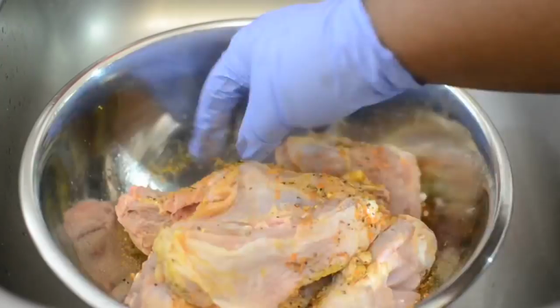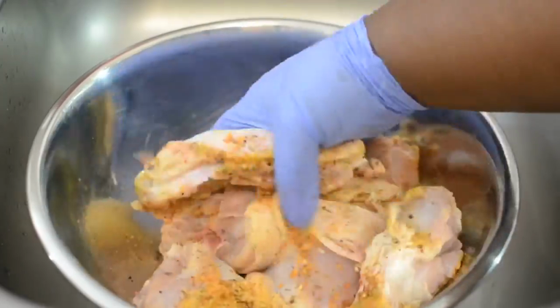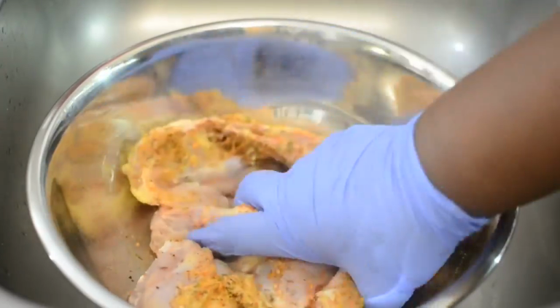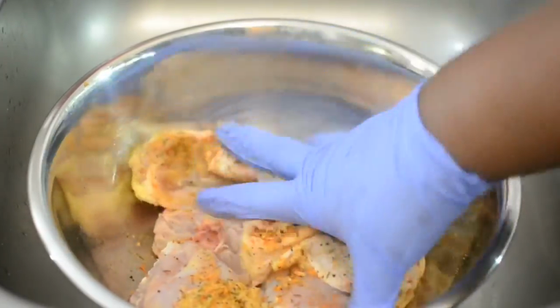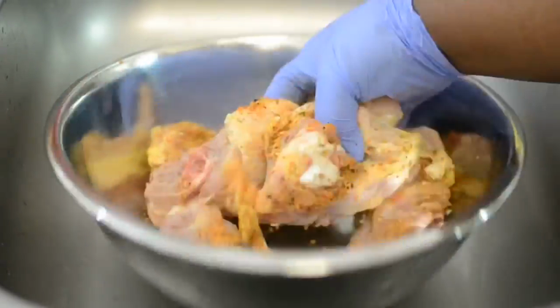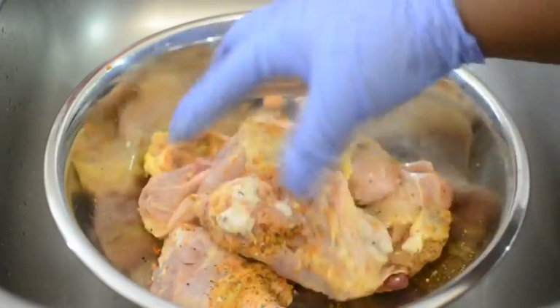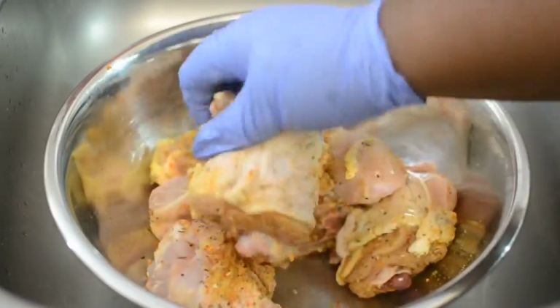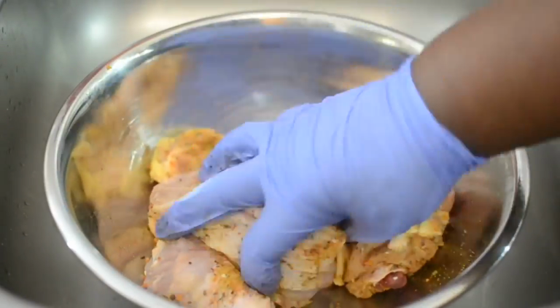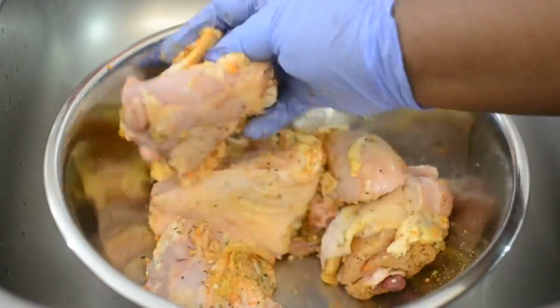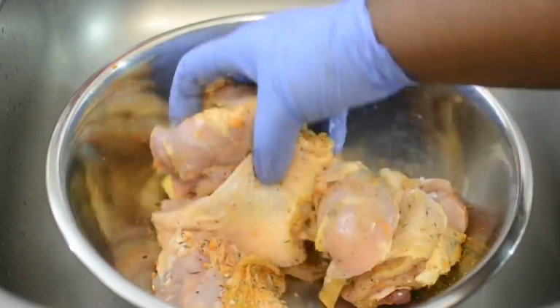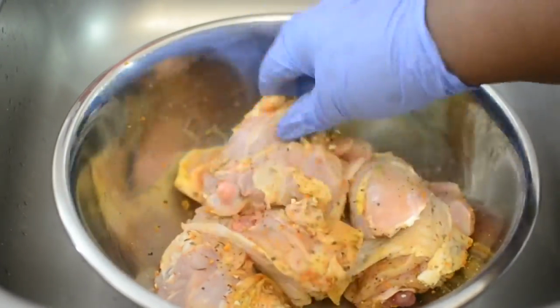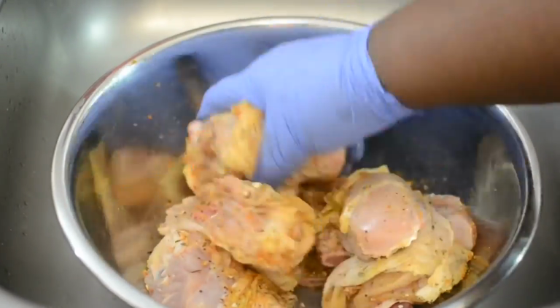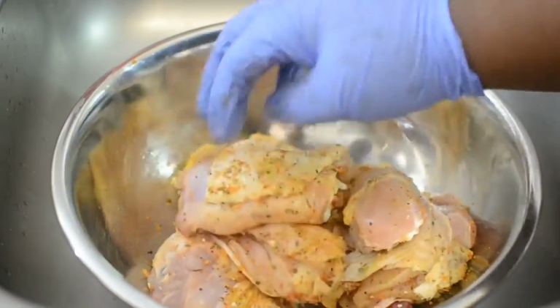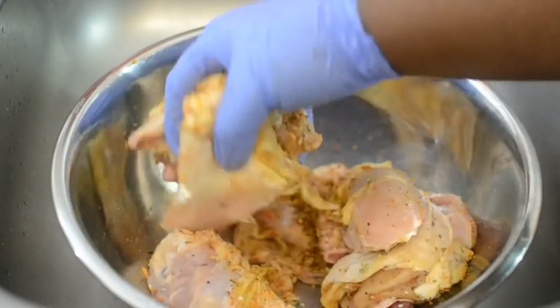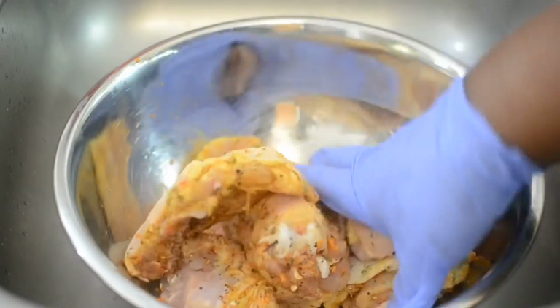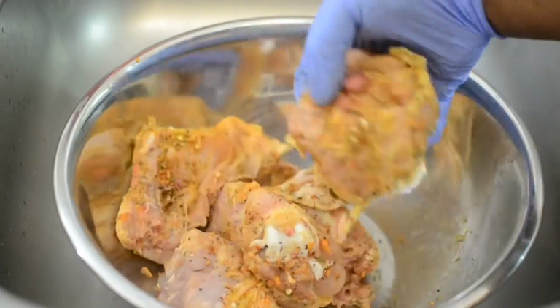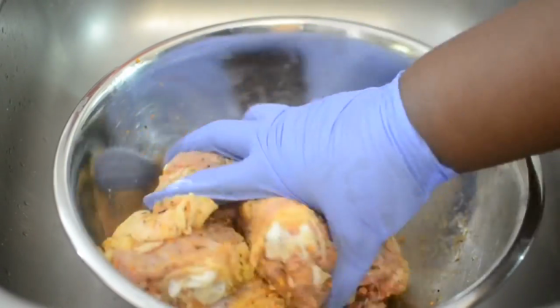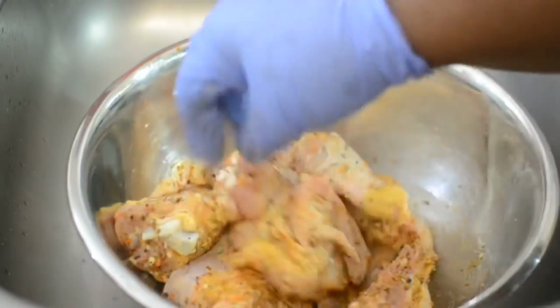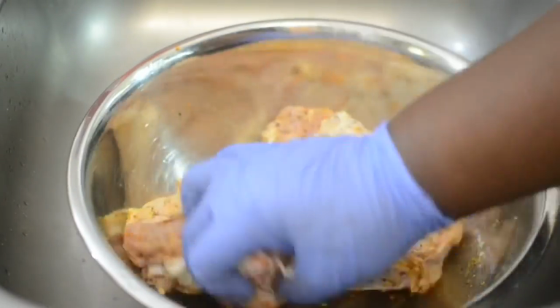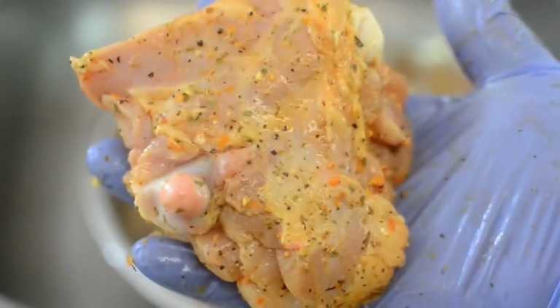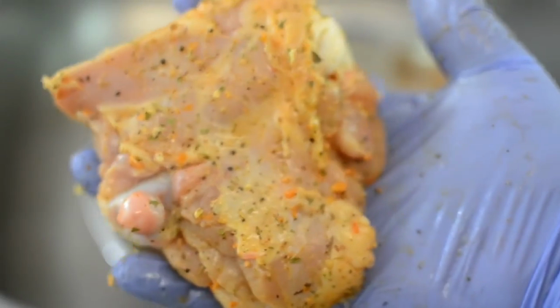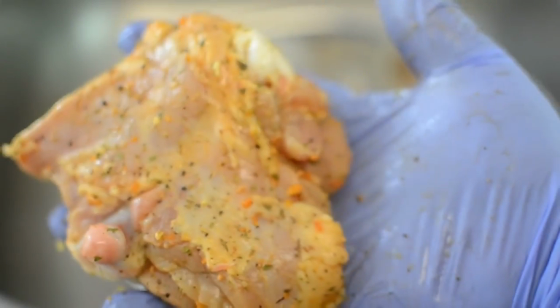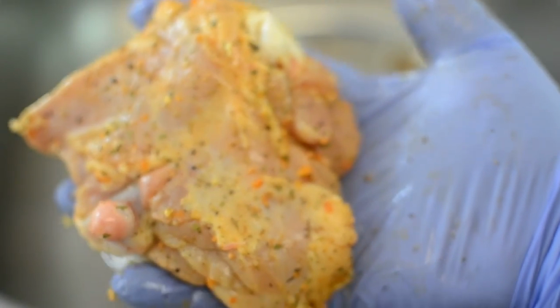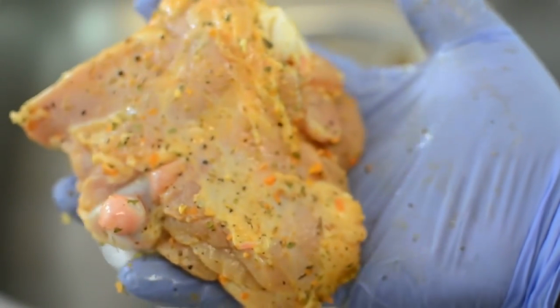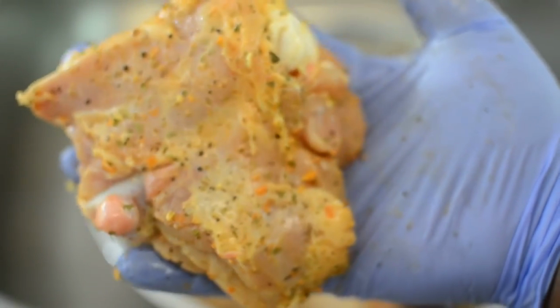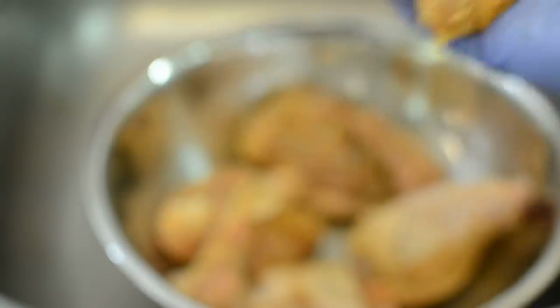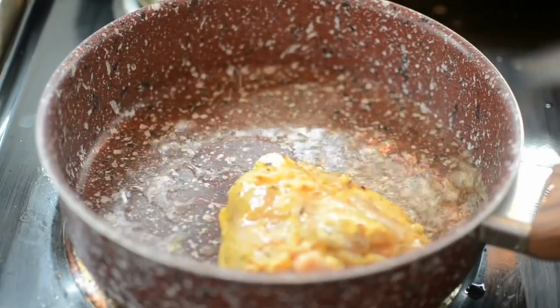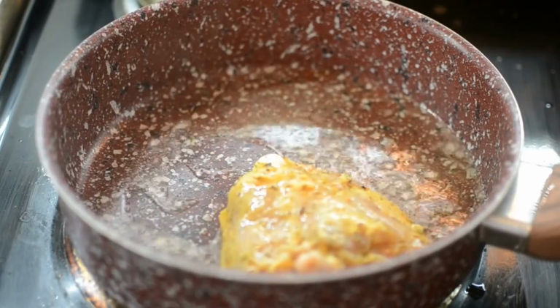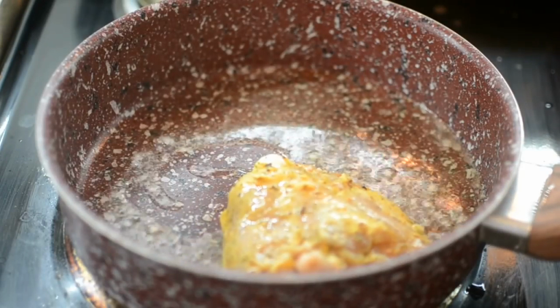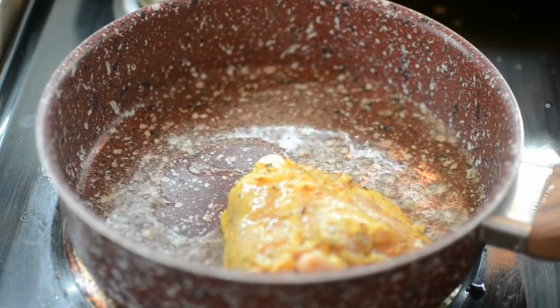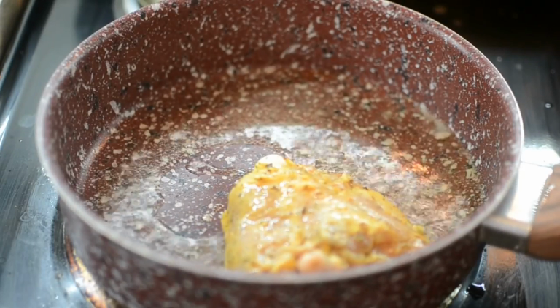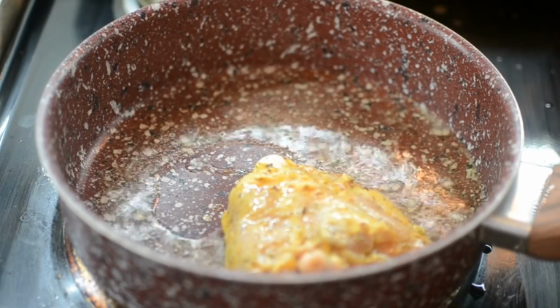You want to season this until your brain tells you to stop. The chicken should not look clear or white even after you put the spices — it needs to look seasoned. Next we're going to start searing the chicken.